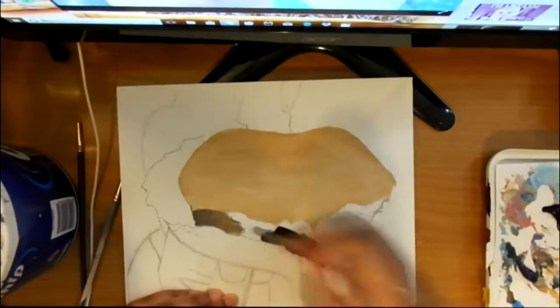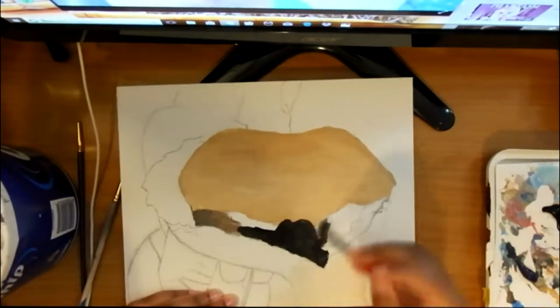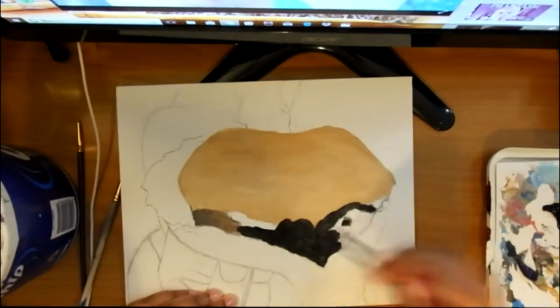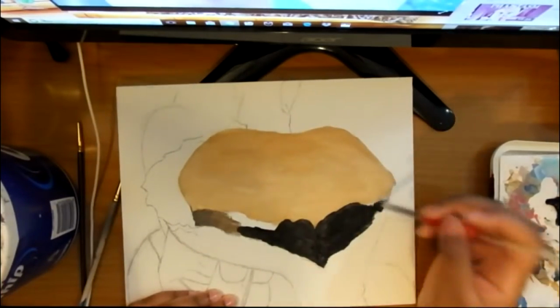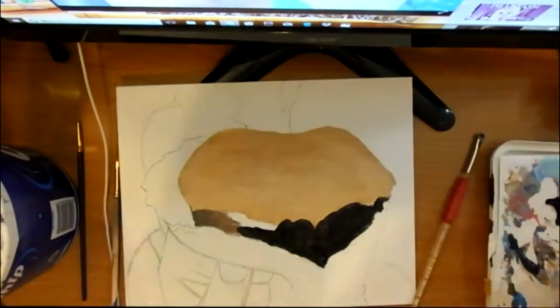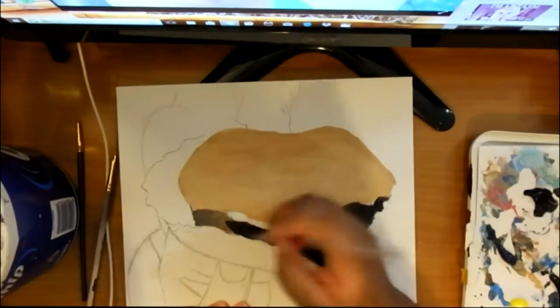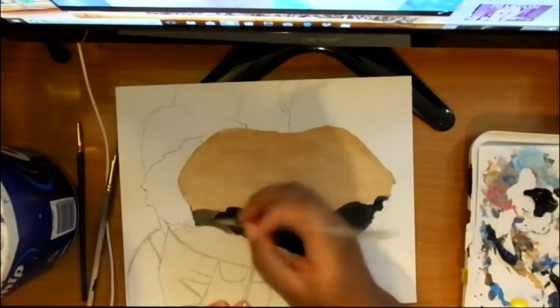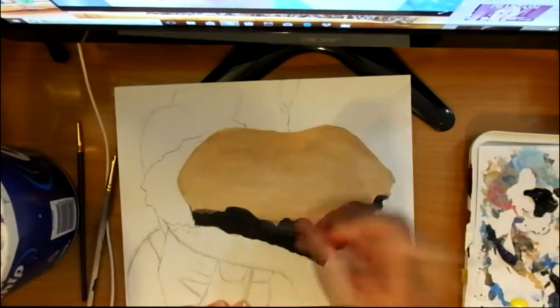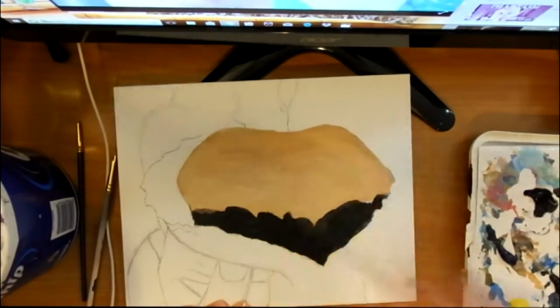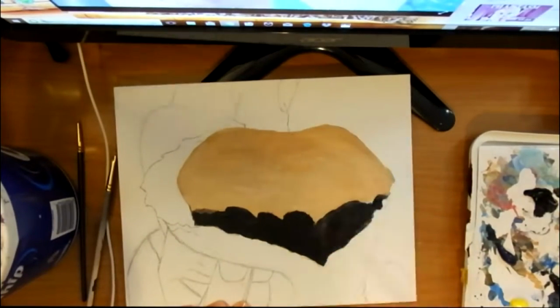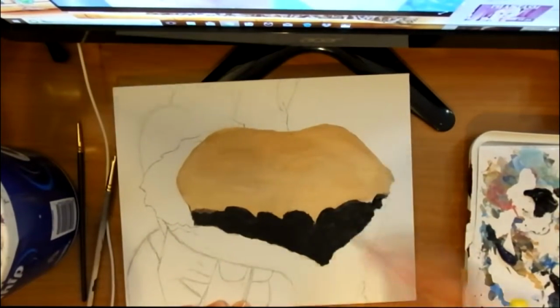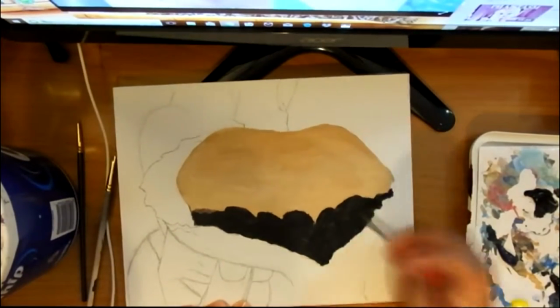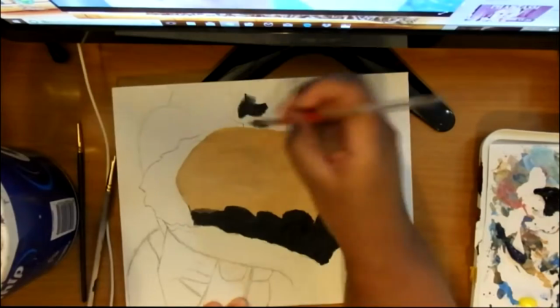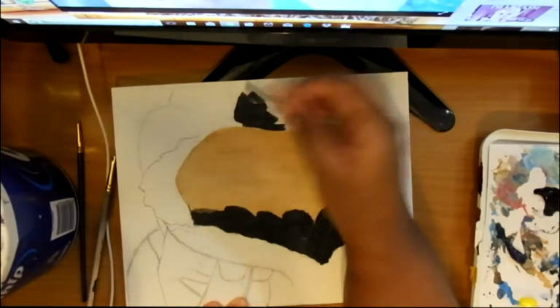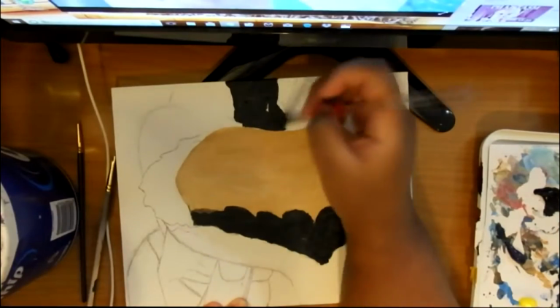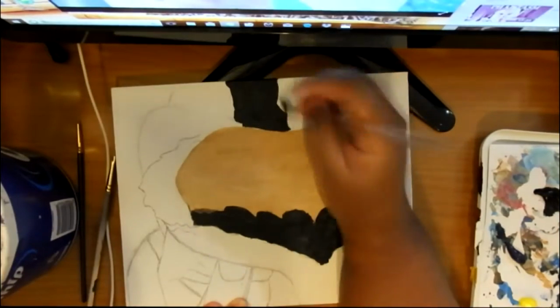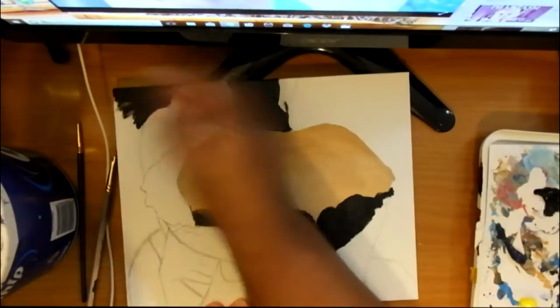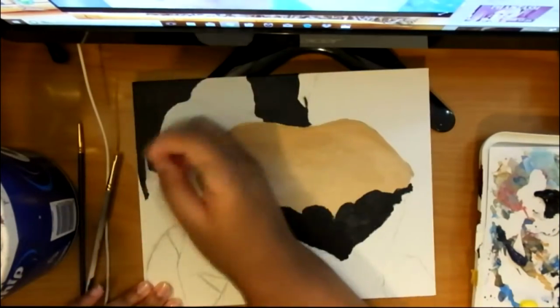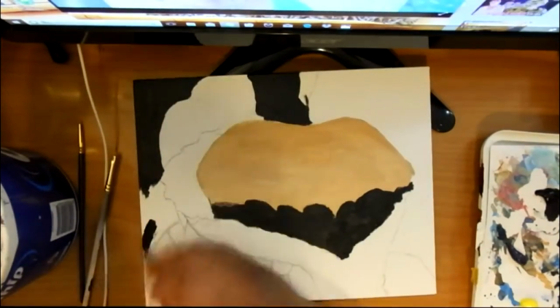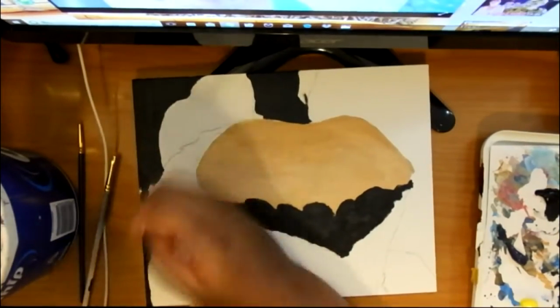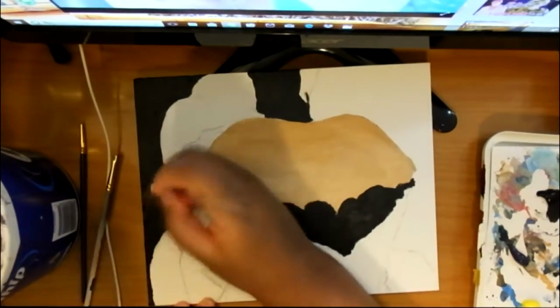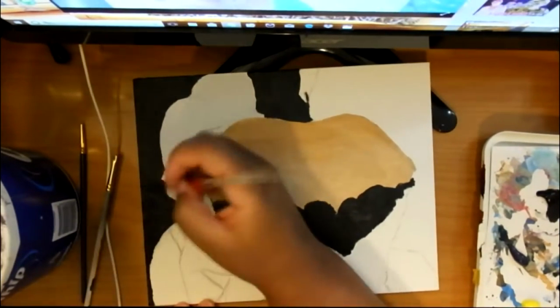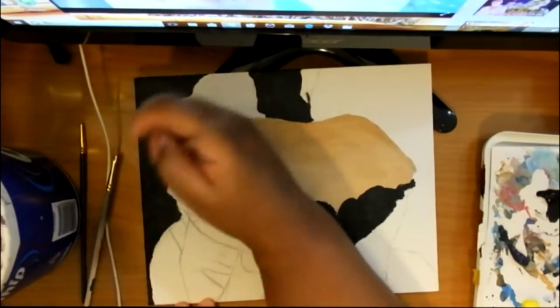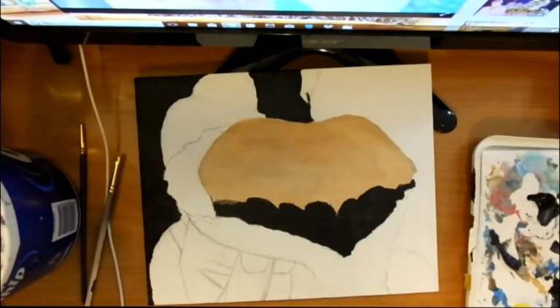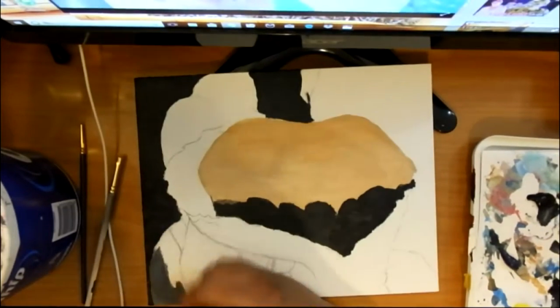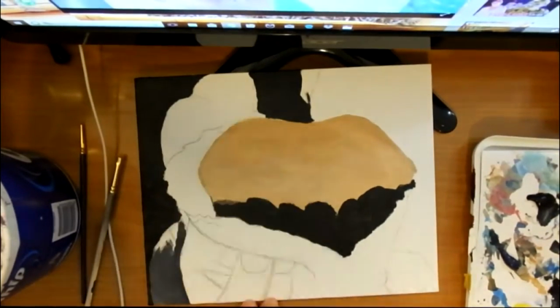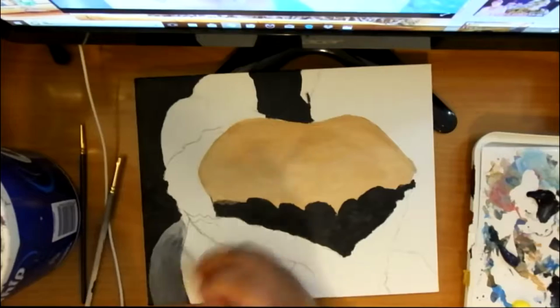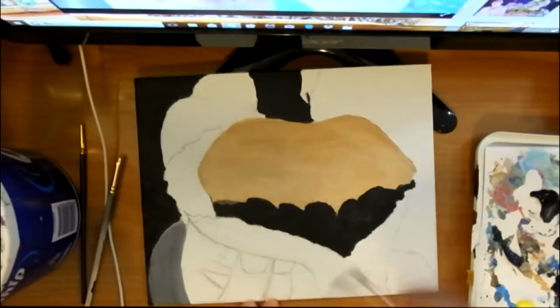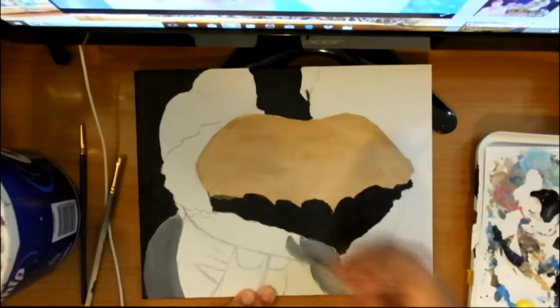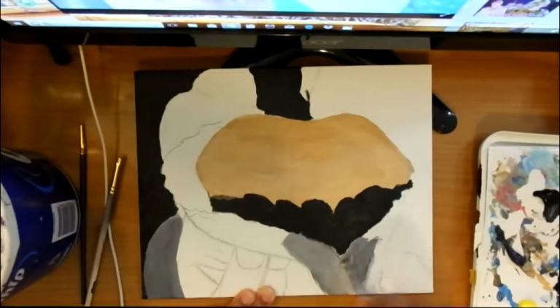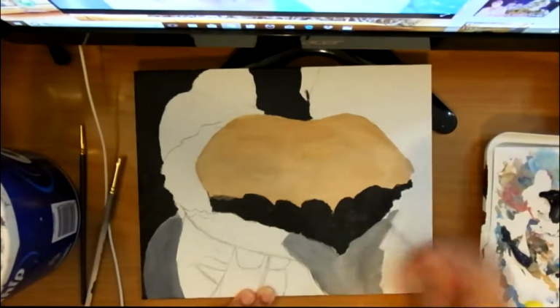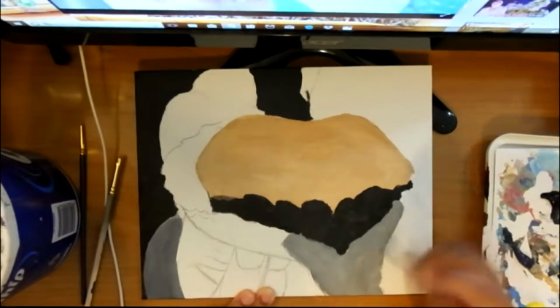Right now the first thing I'm going to do is paint the peanut butter. I like to go for light colors first. Painting food is just so much fun. Now we're doing the background.